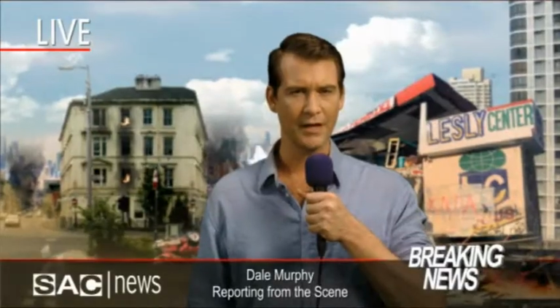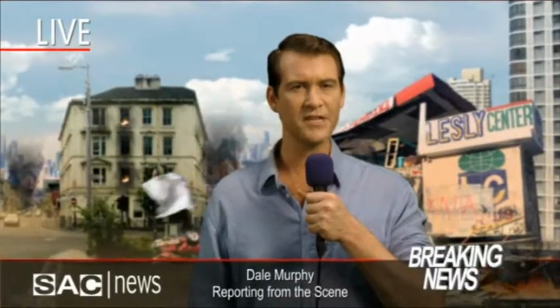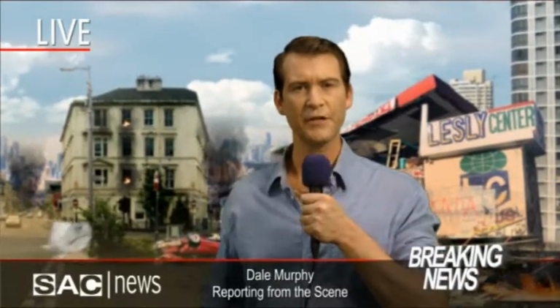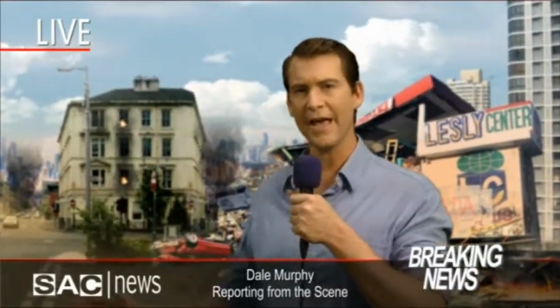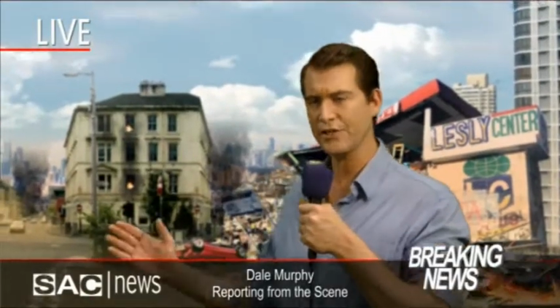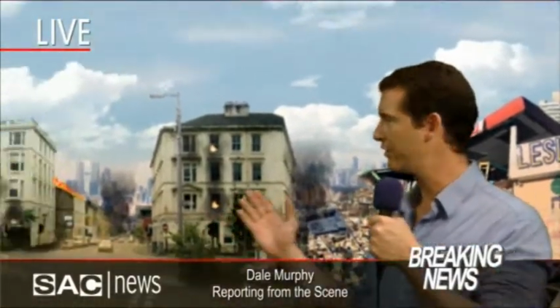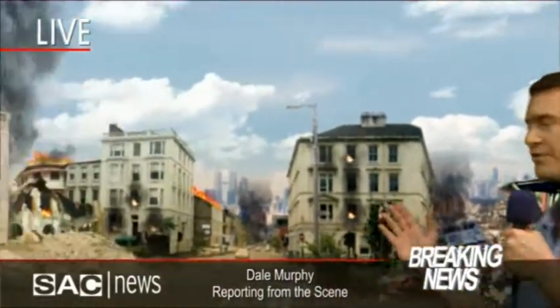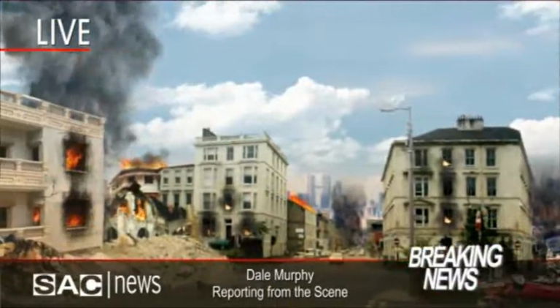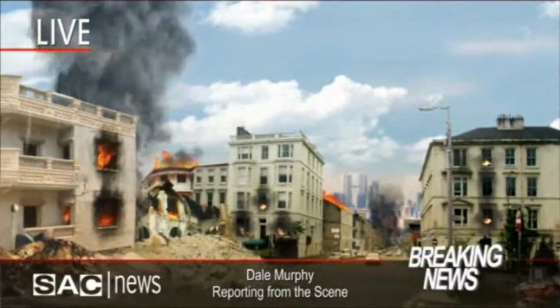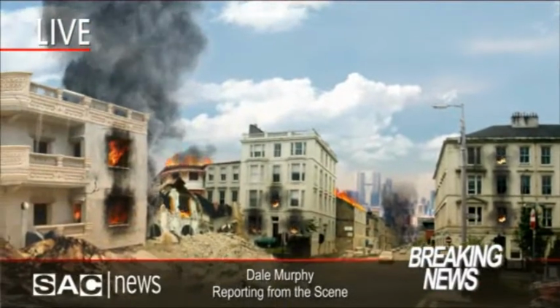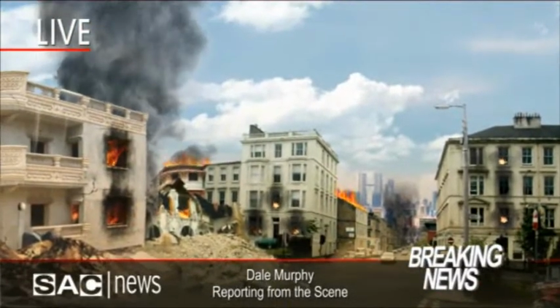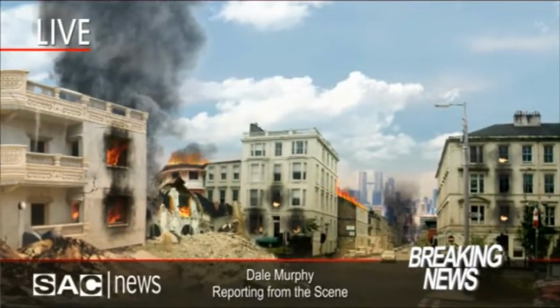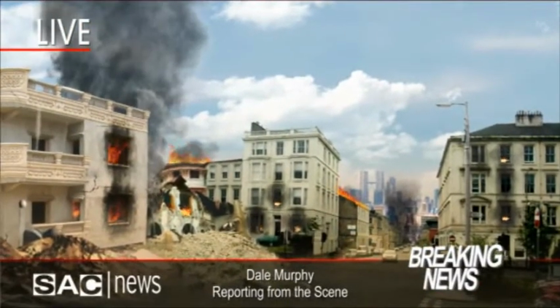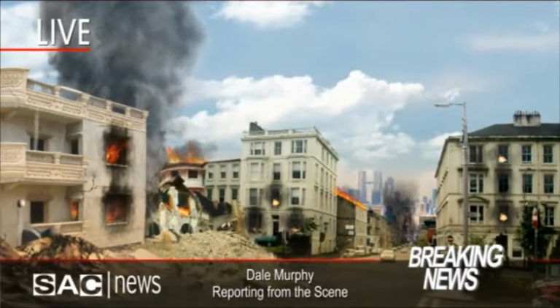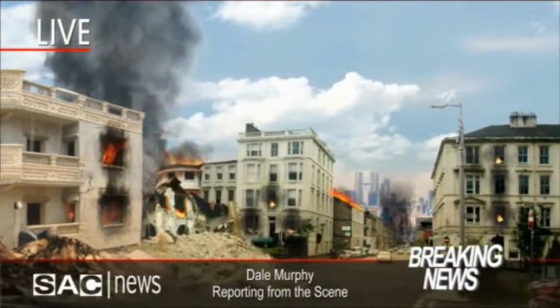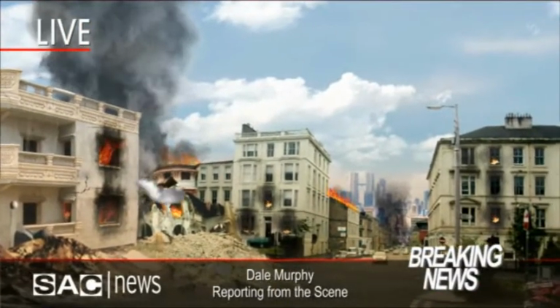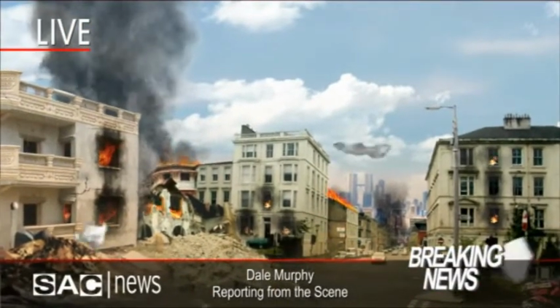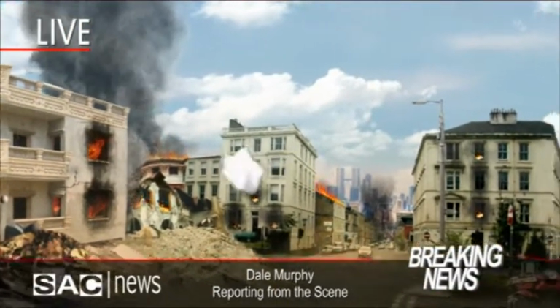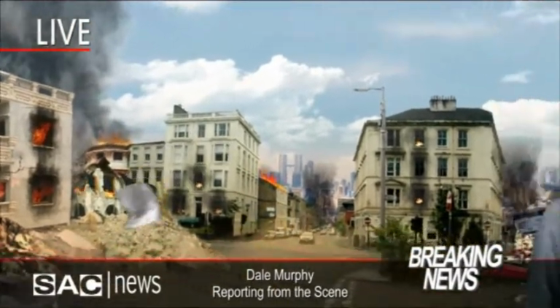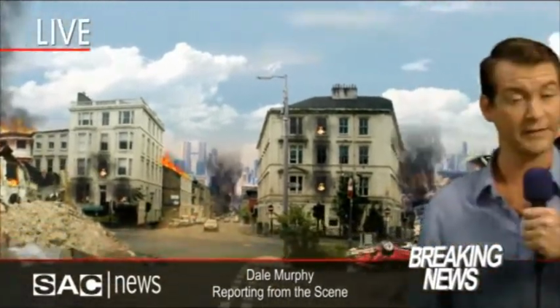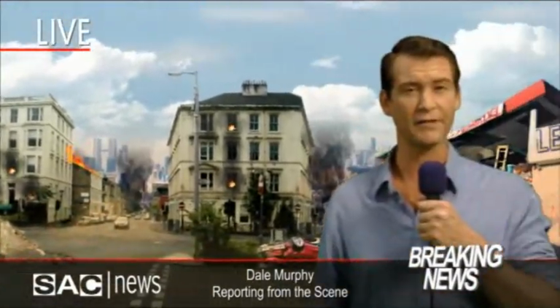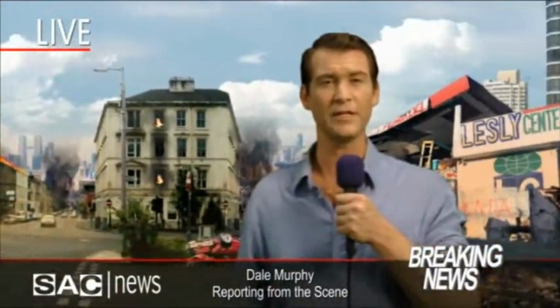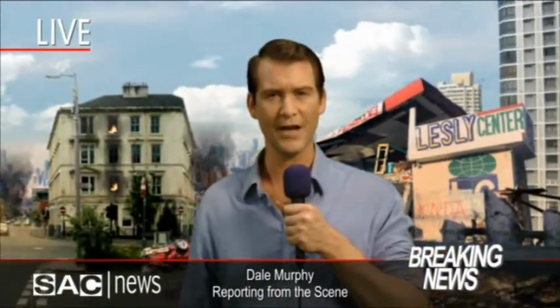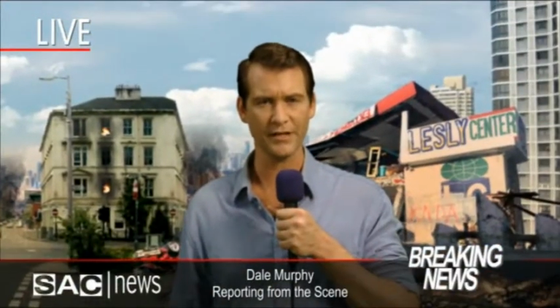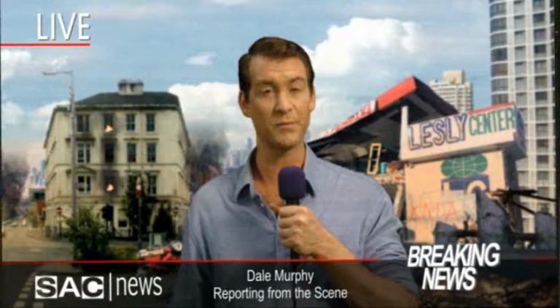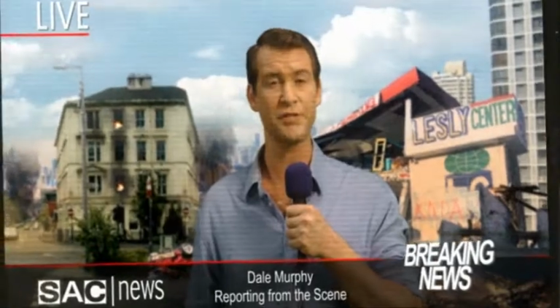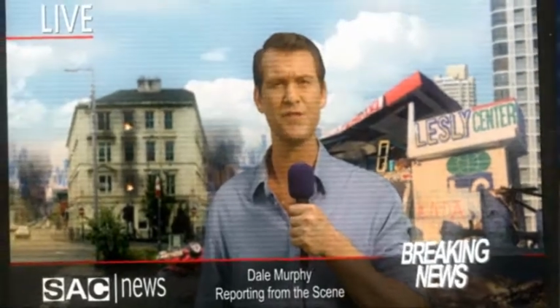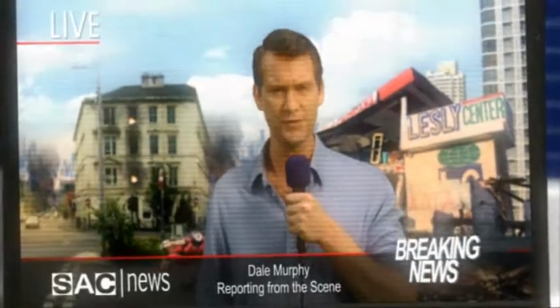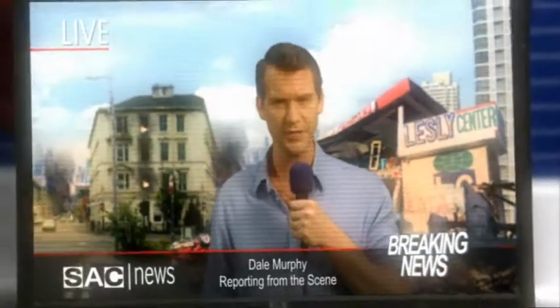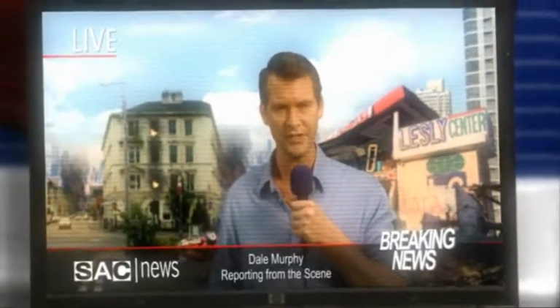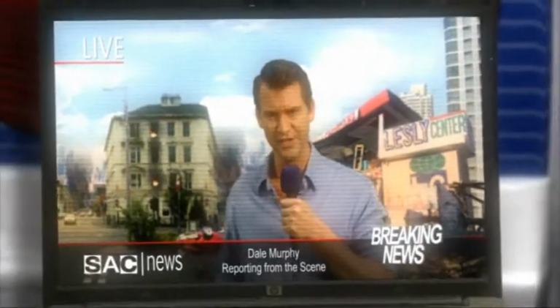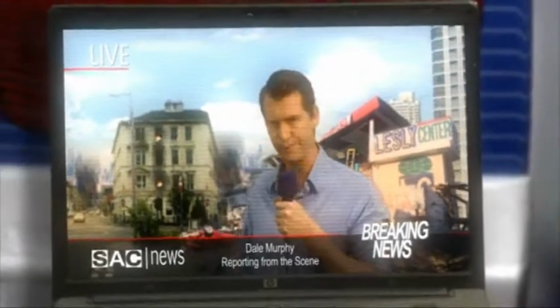I'm standing here at the edge of a huge destruction area. Authorities have told us that hundreds are dead and that the death toll is rising as emergency forces move deeper into the devastation.